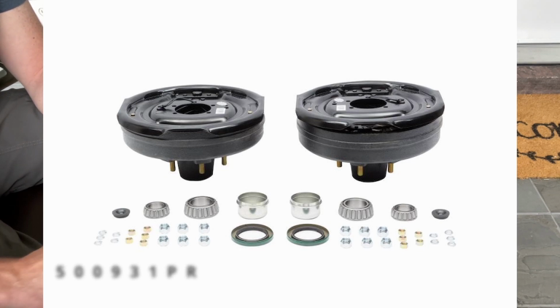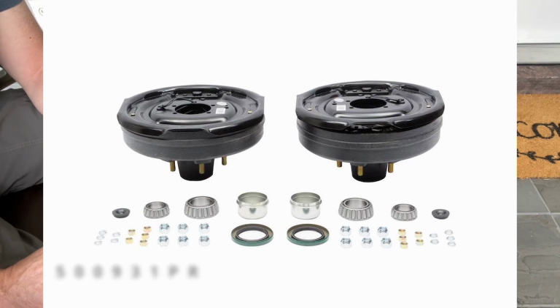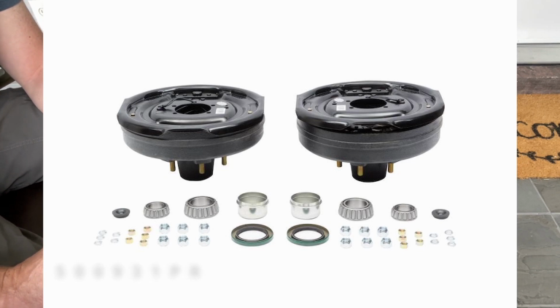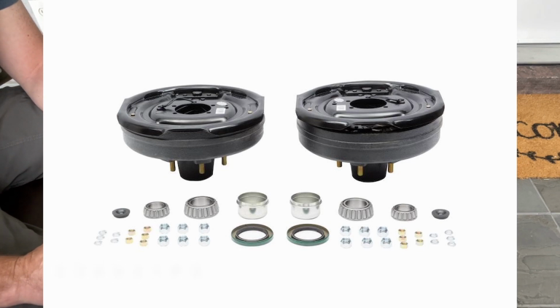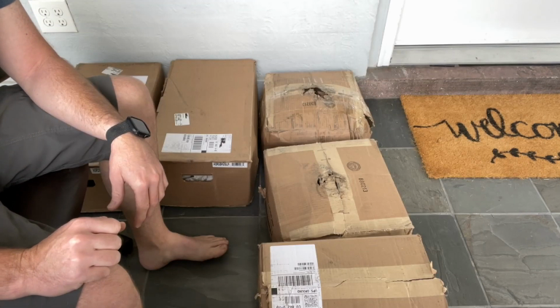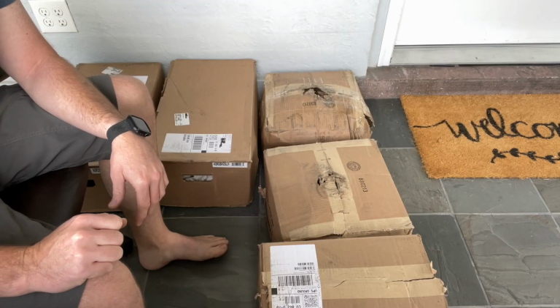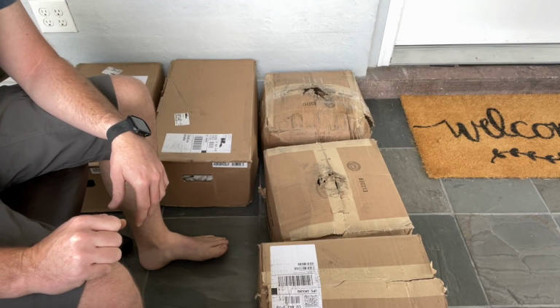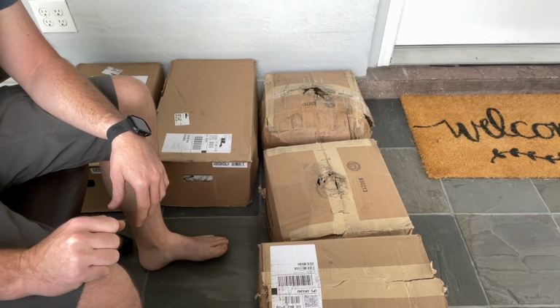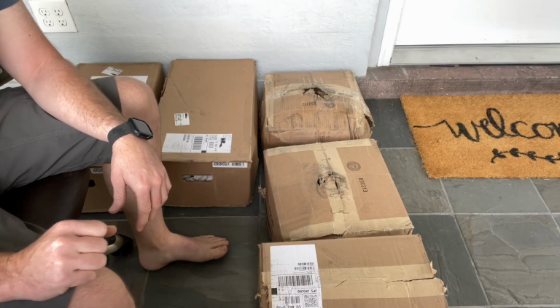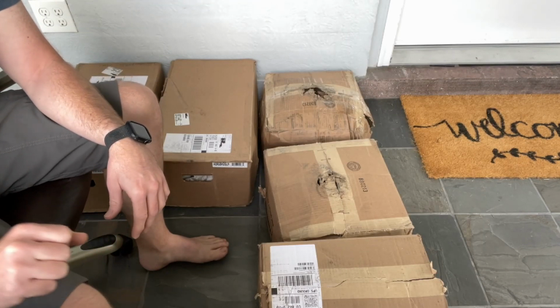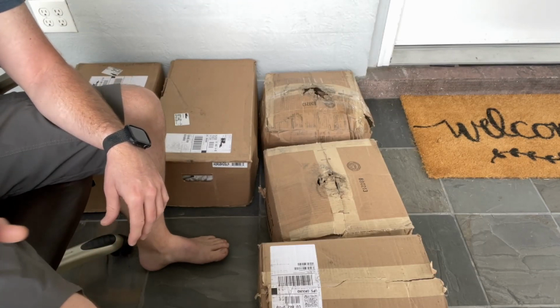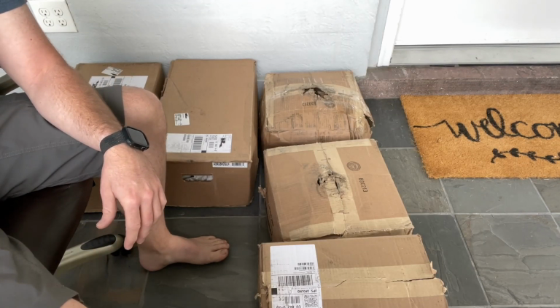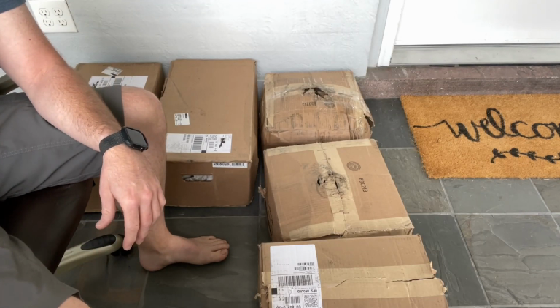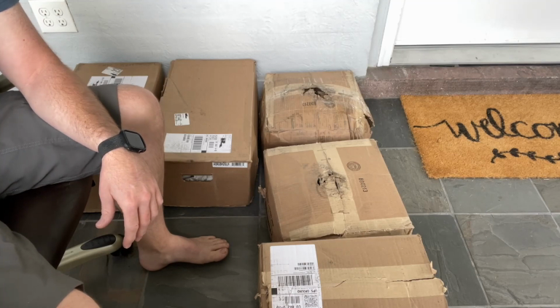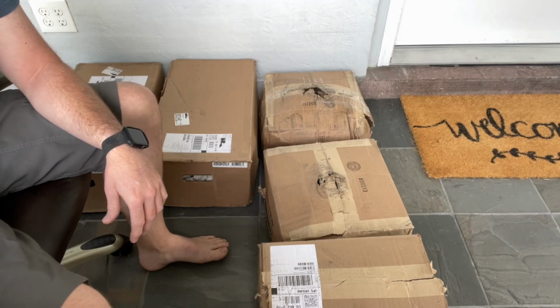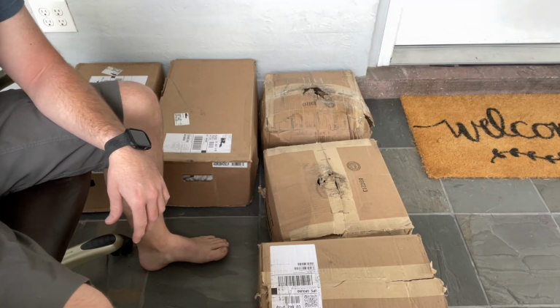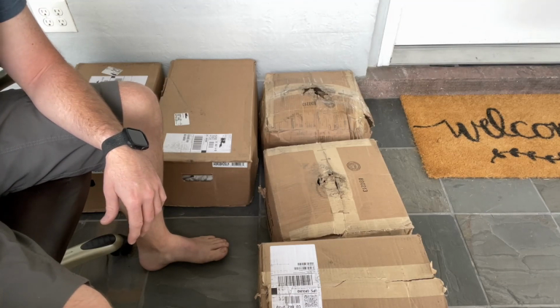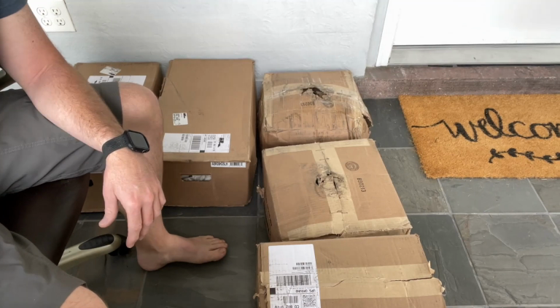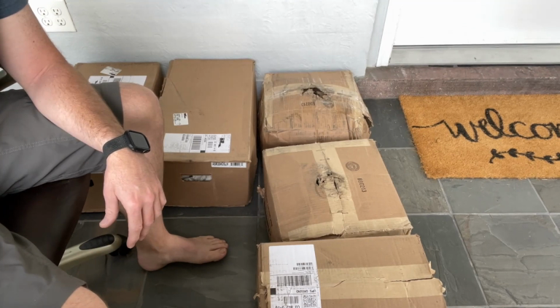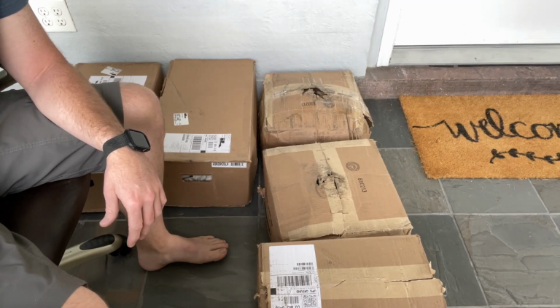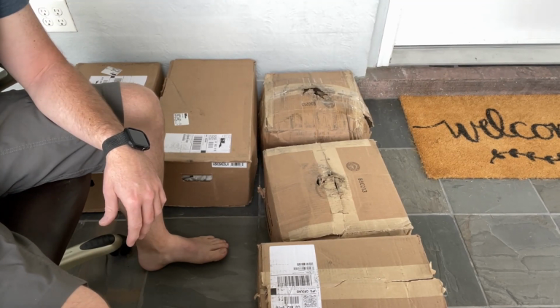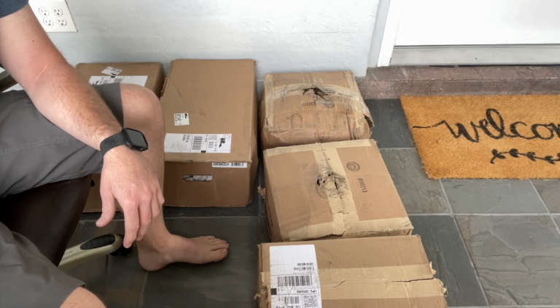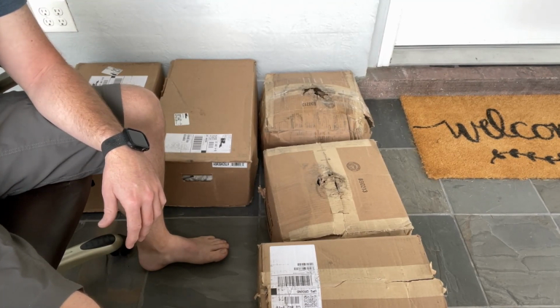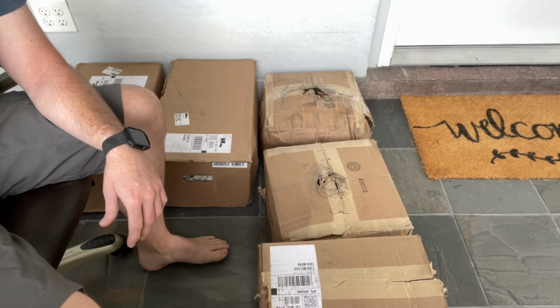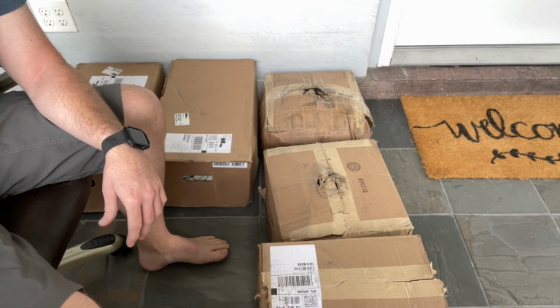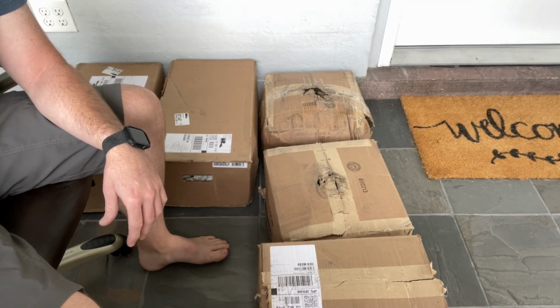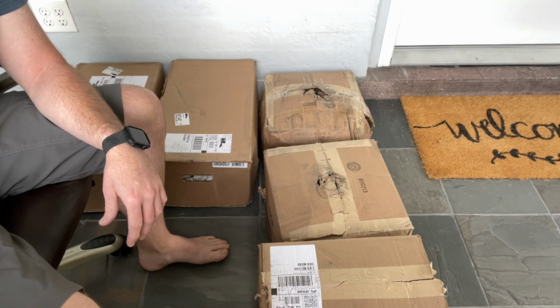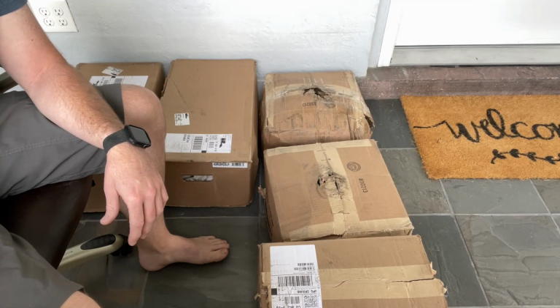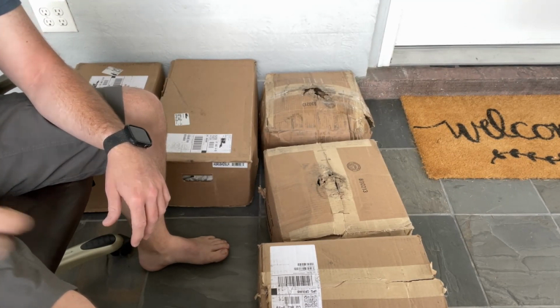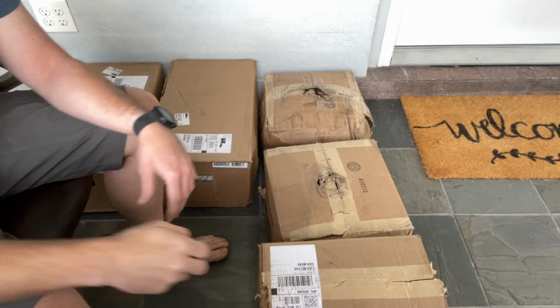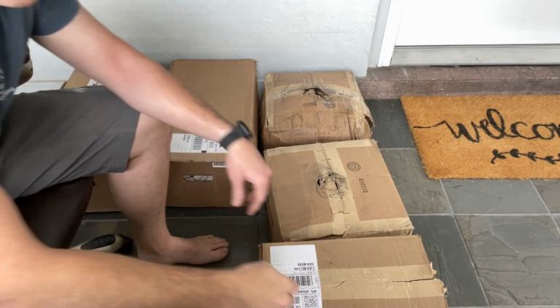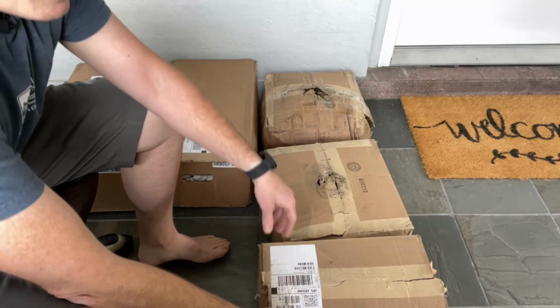The boxes look a little rough. Hopefully nothing is damaged. I'll start with this one.